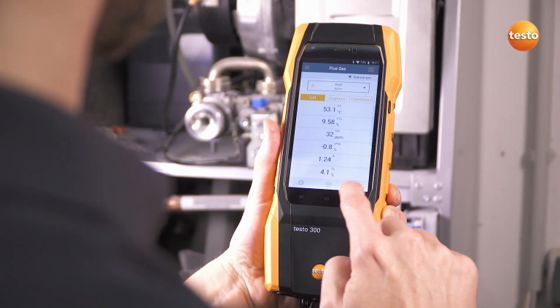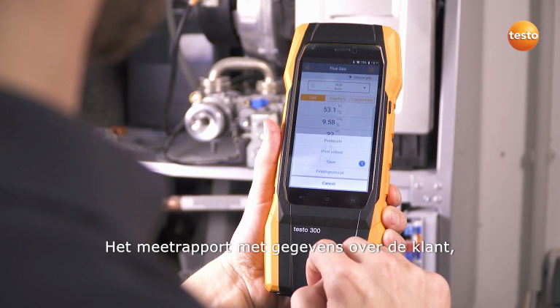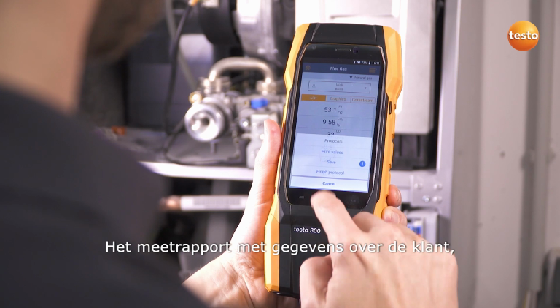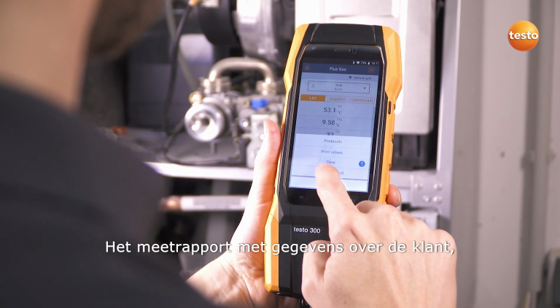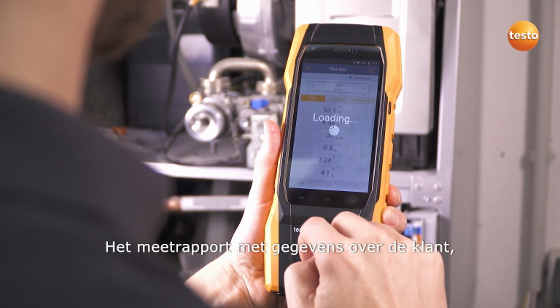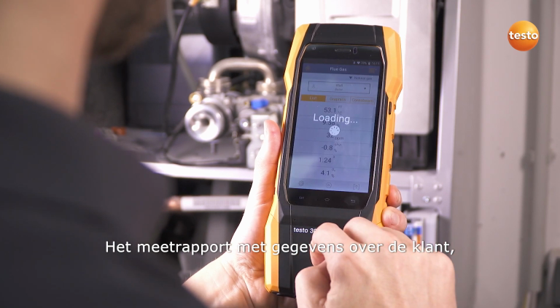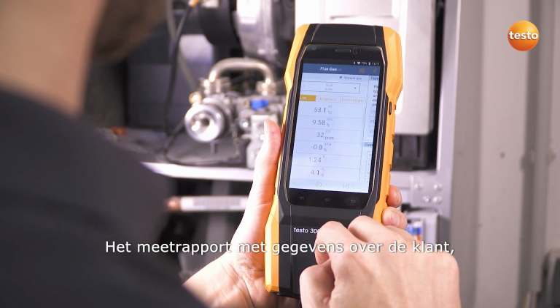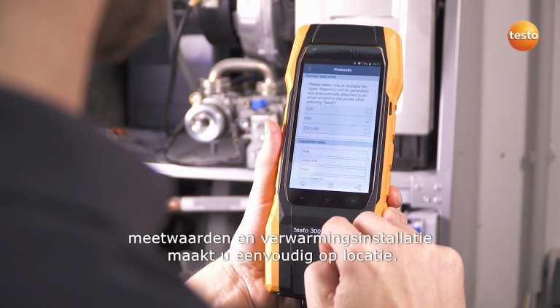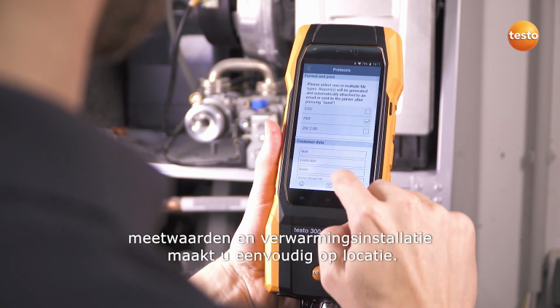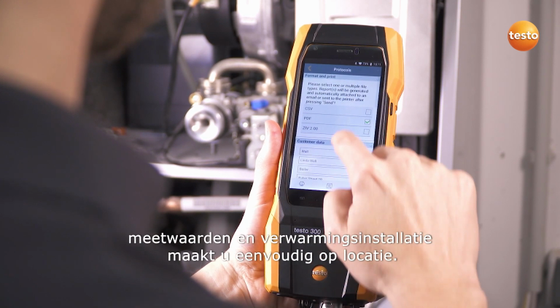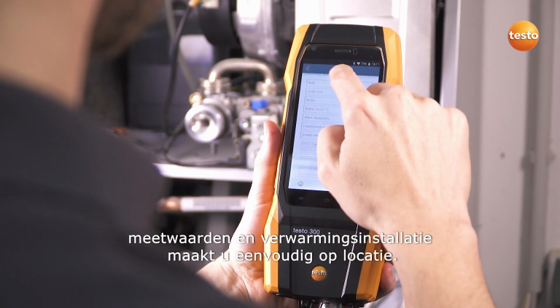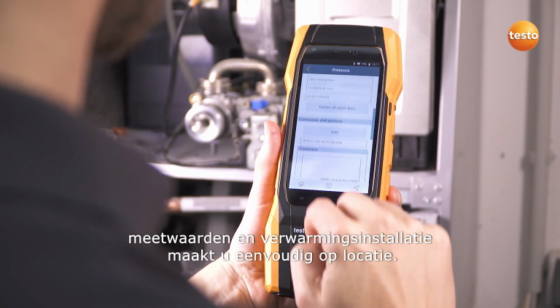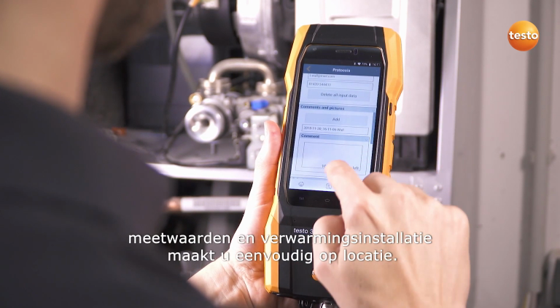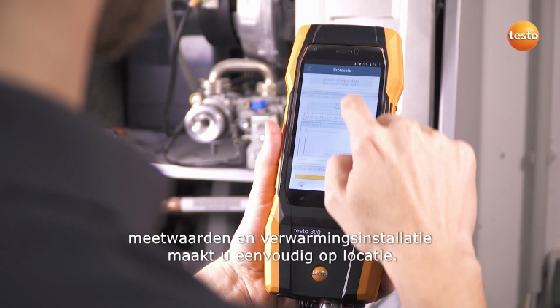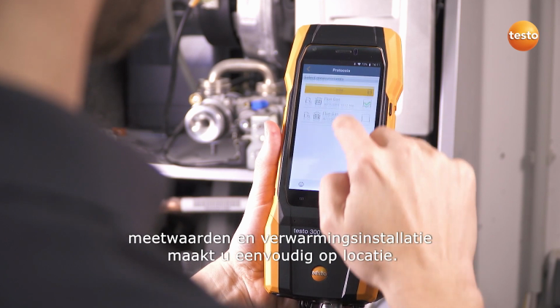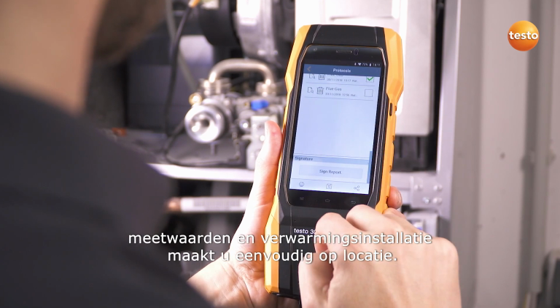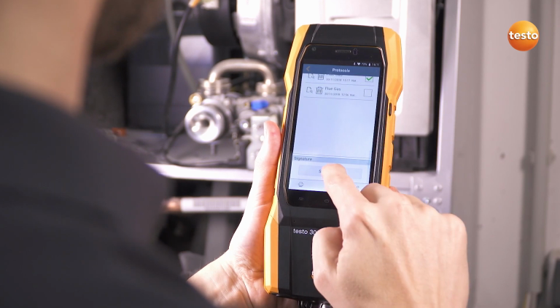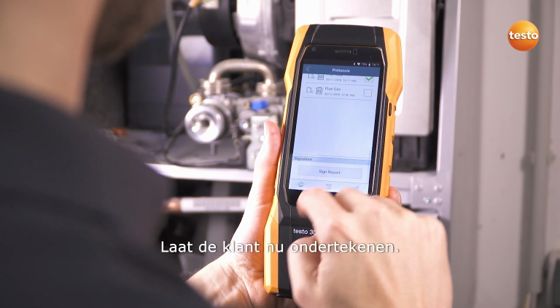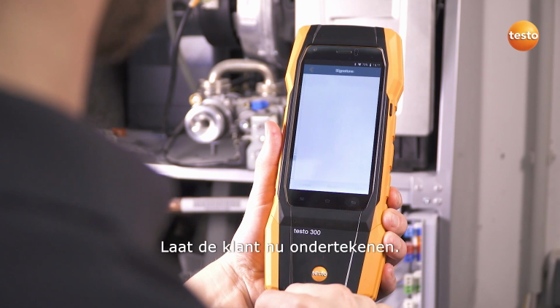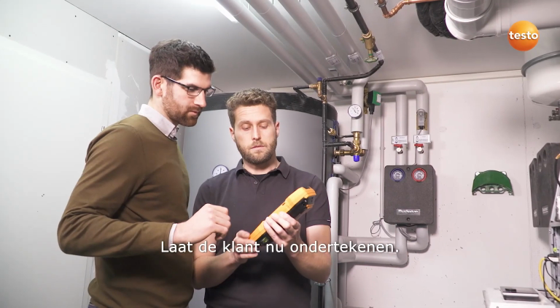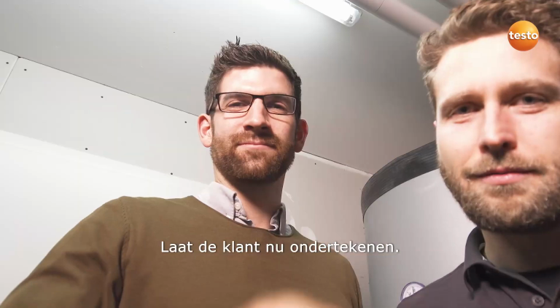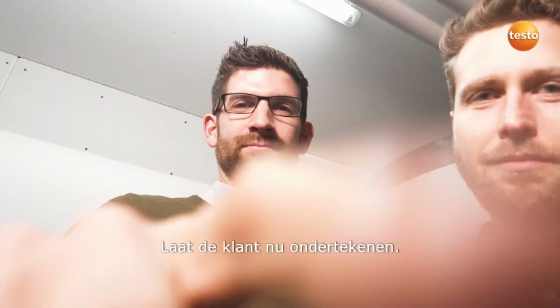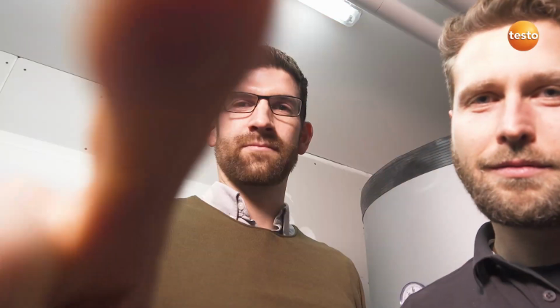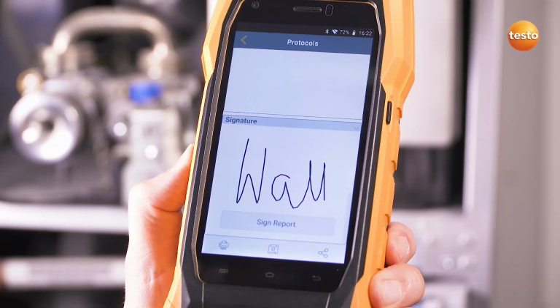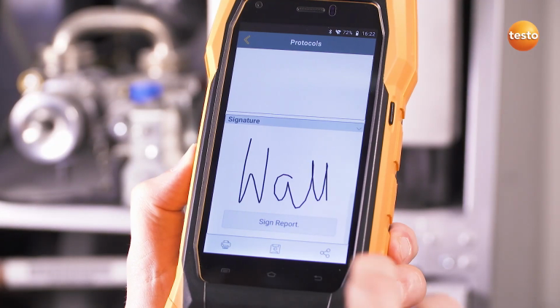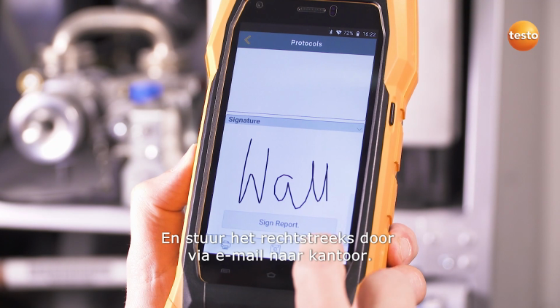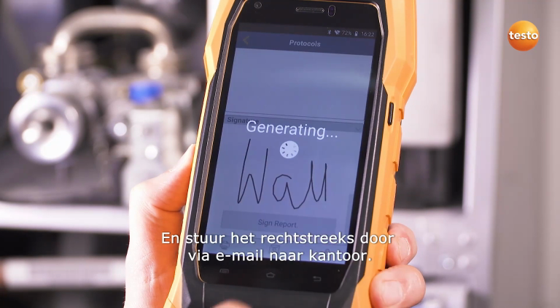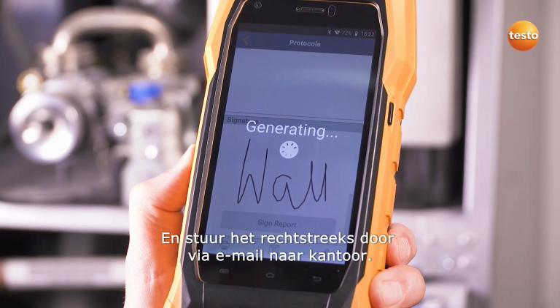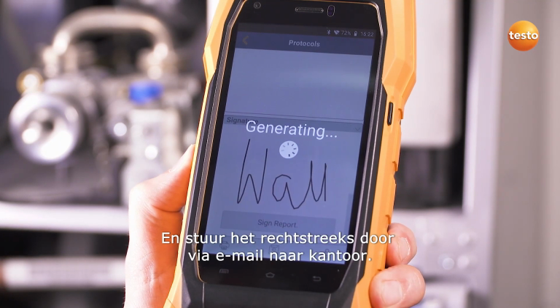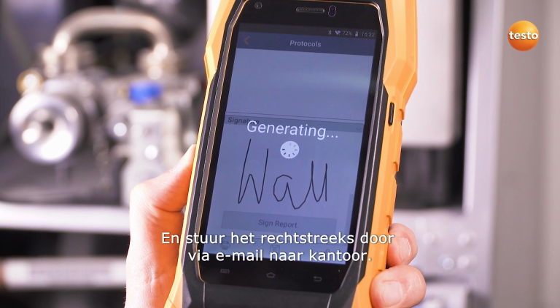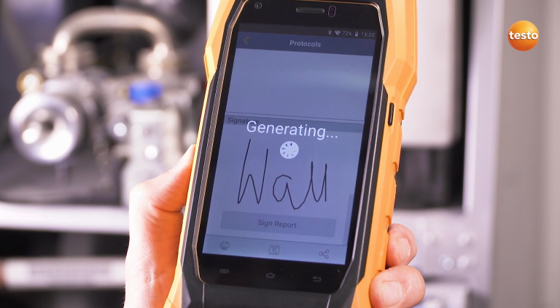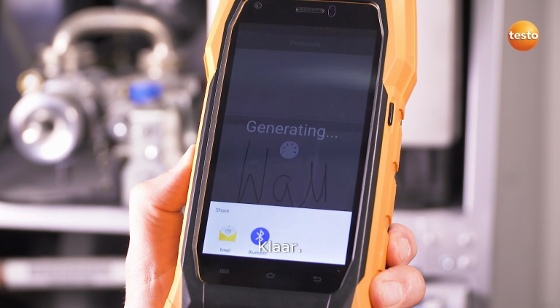The measurement report with information on the customer, measurement values, and the heating system can be easily created on-site. Get the customer to sign off and send it directly by email to the office. Done.